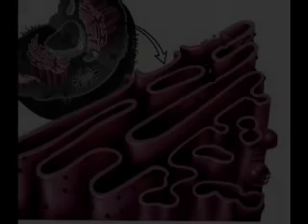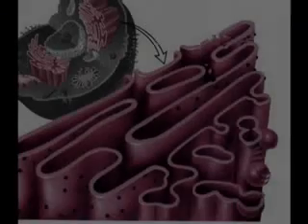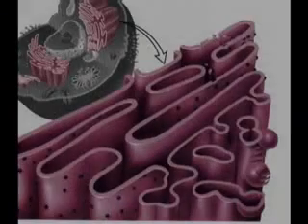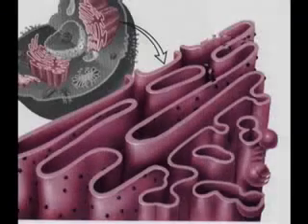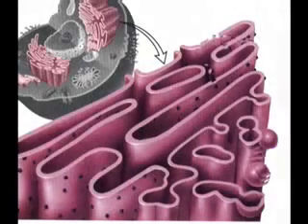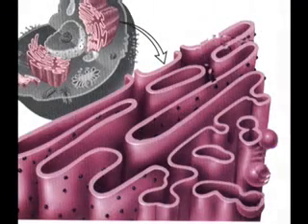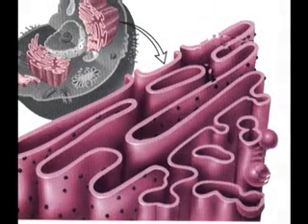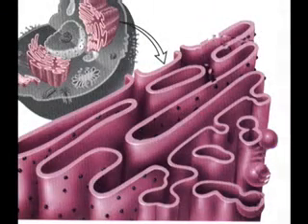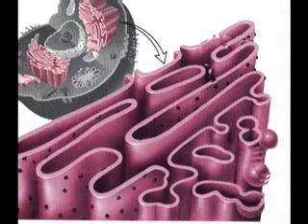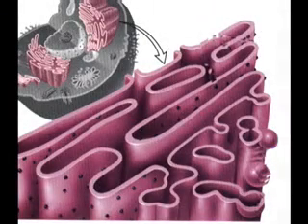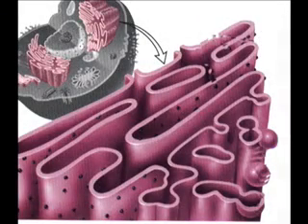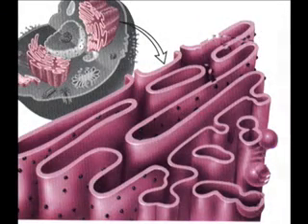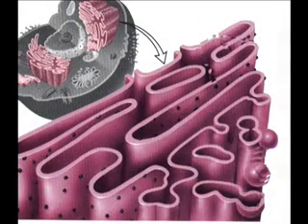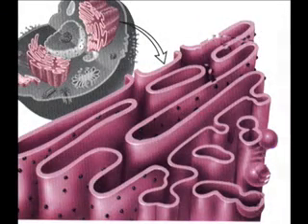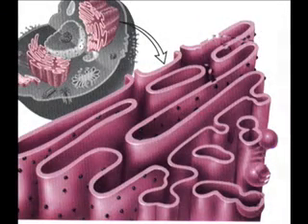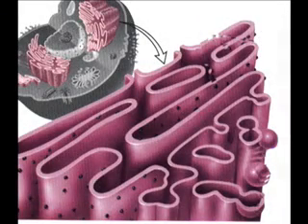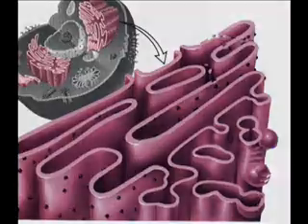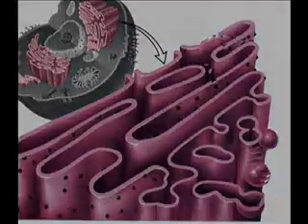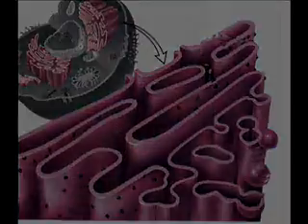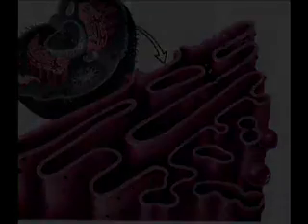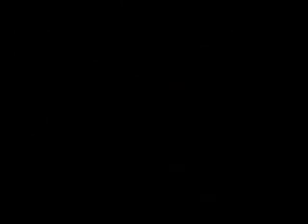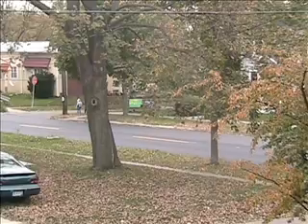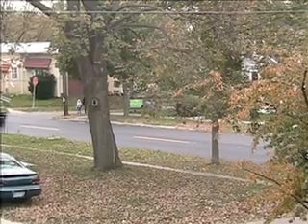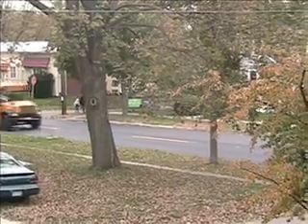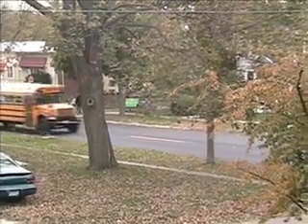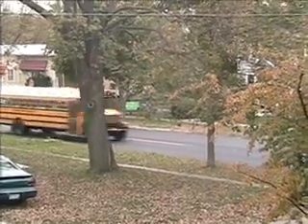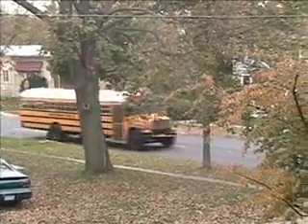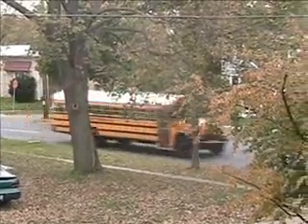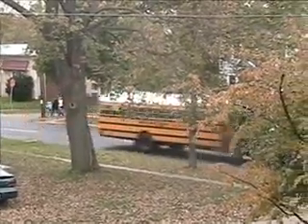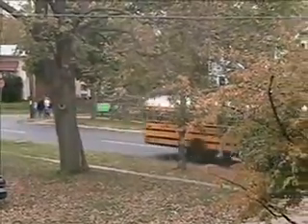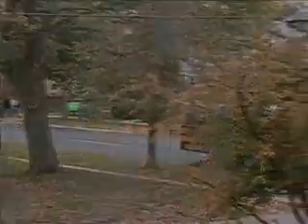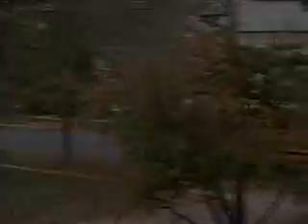The endoplasmic reticulum is like a highway that transports material. It's like this bus transporting kids to their house.